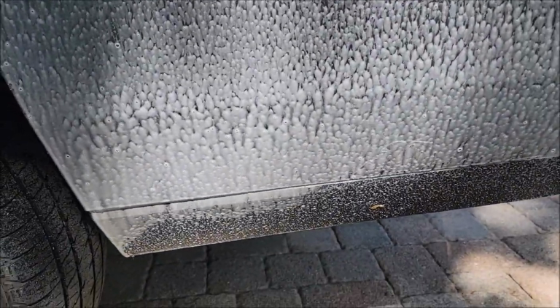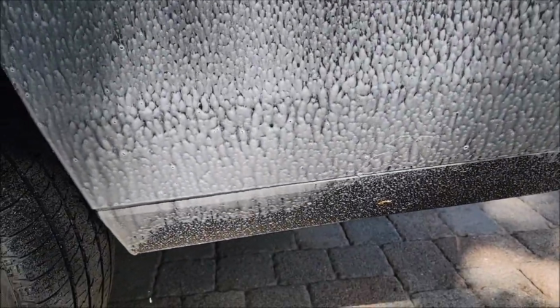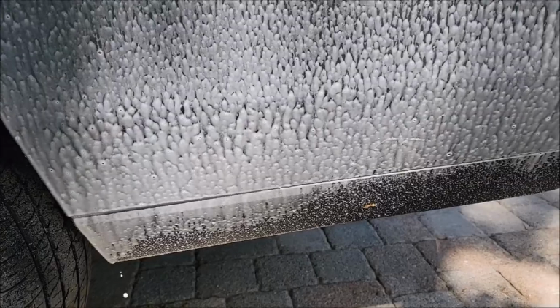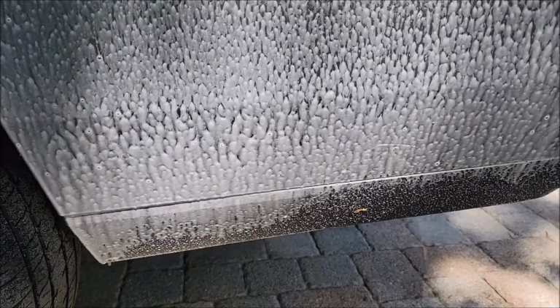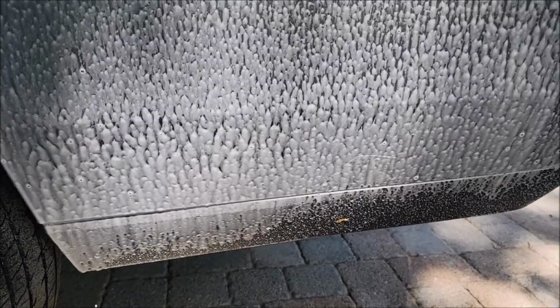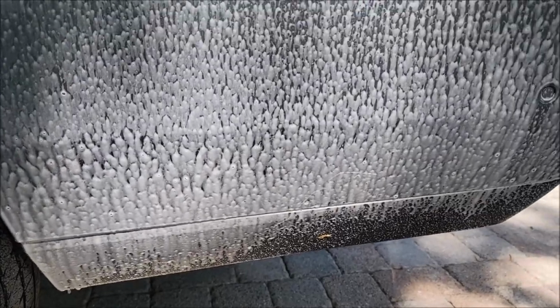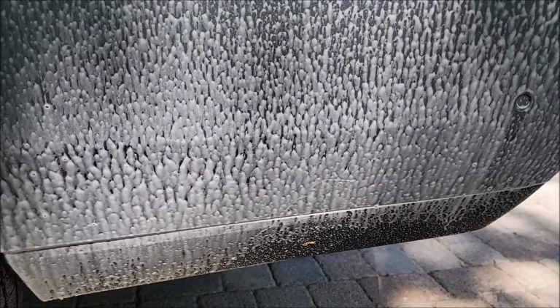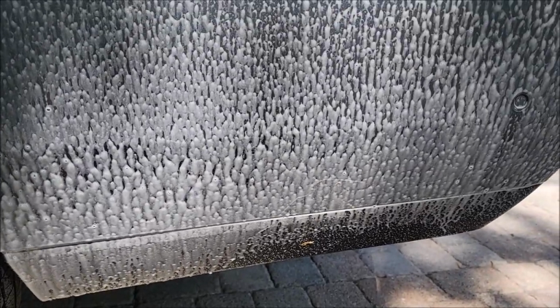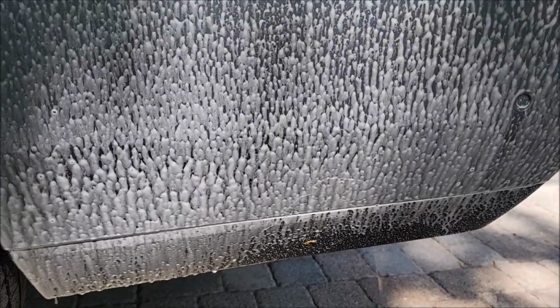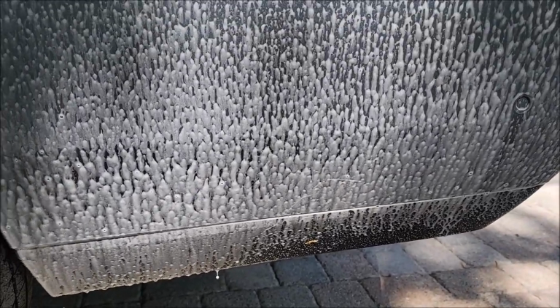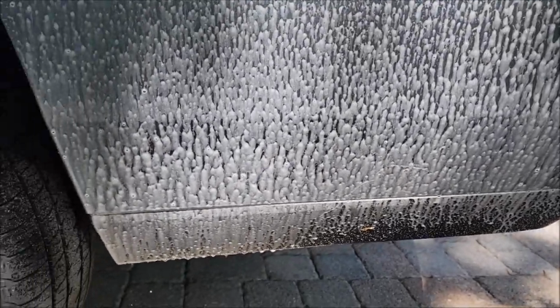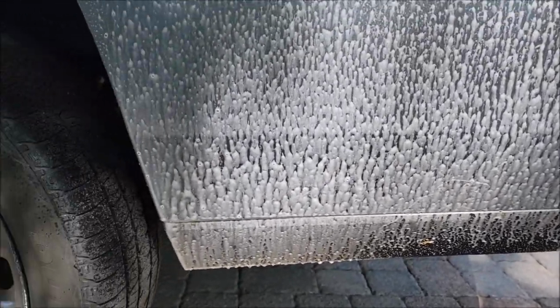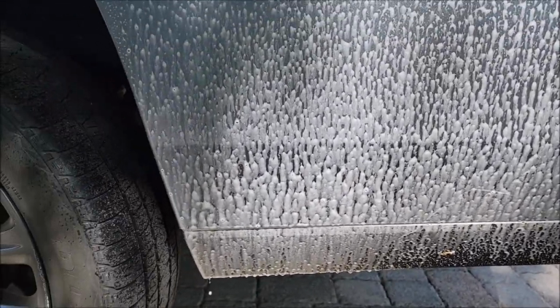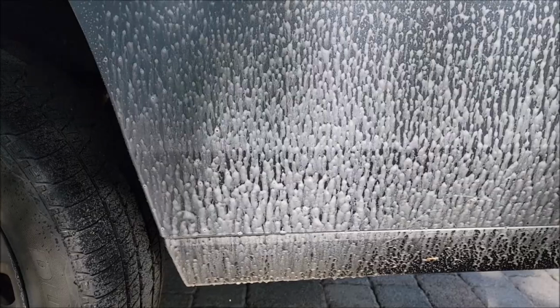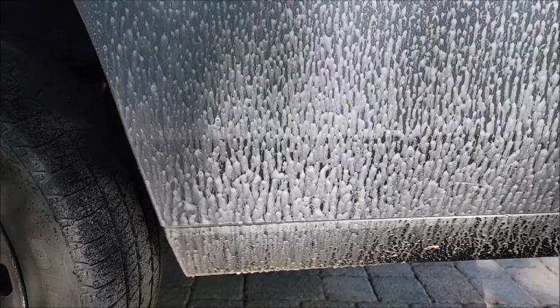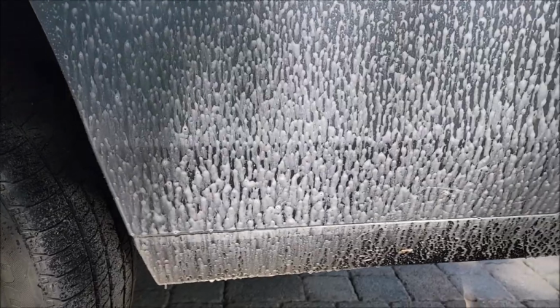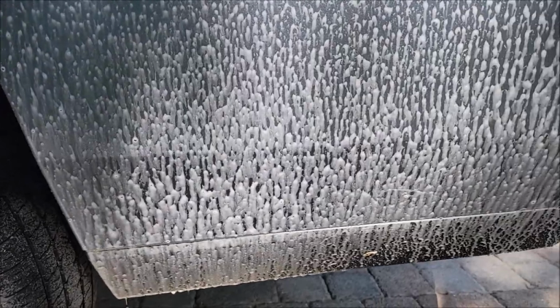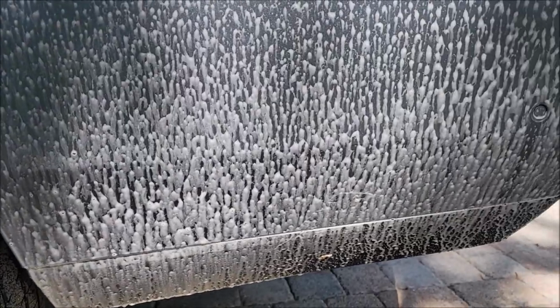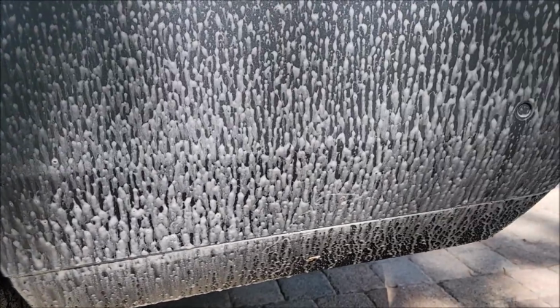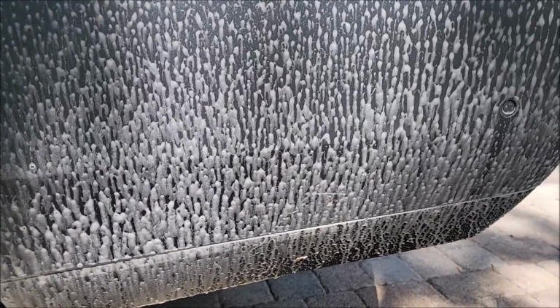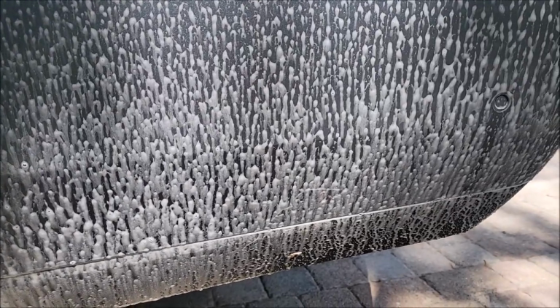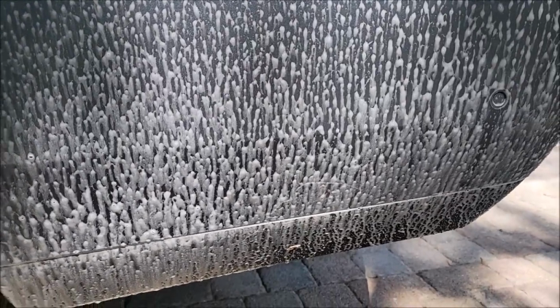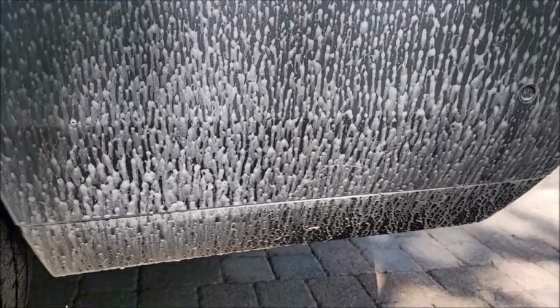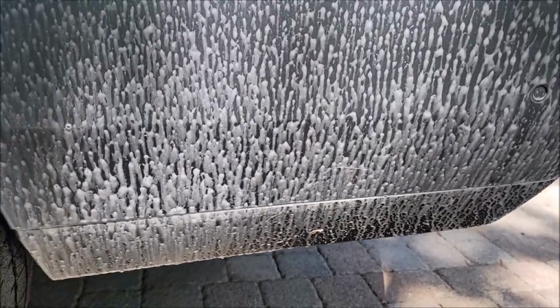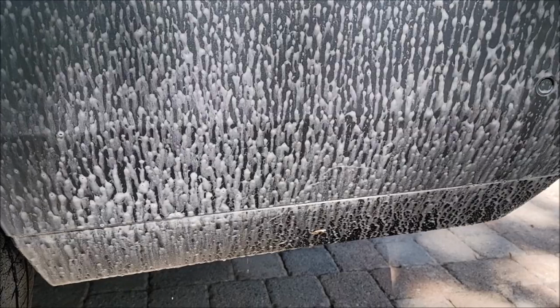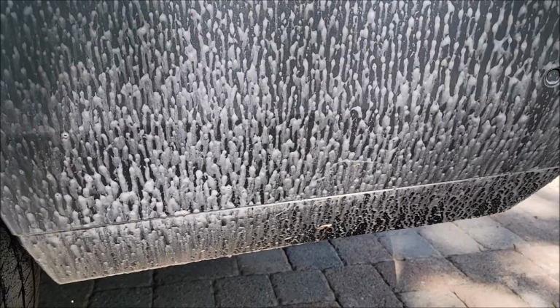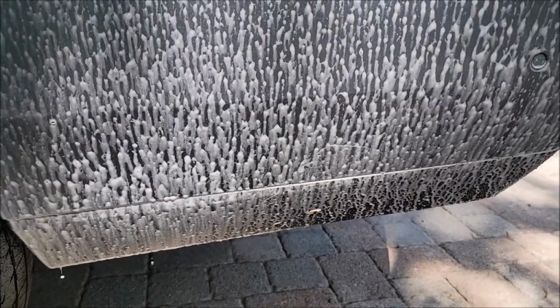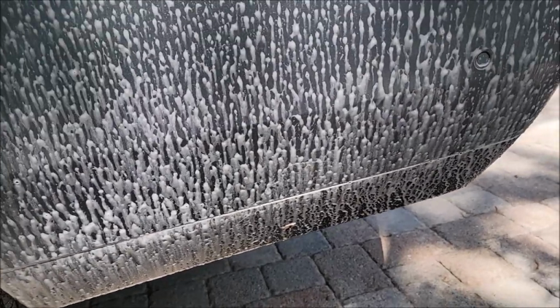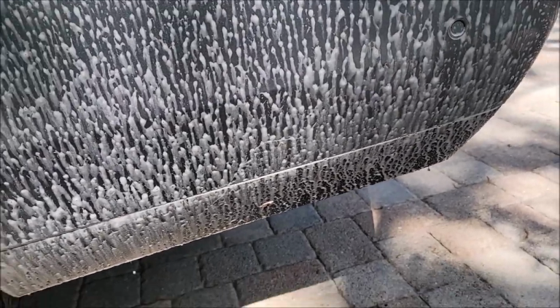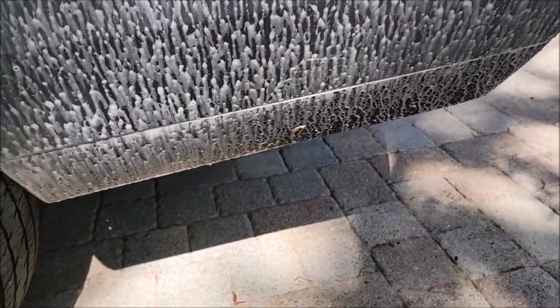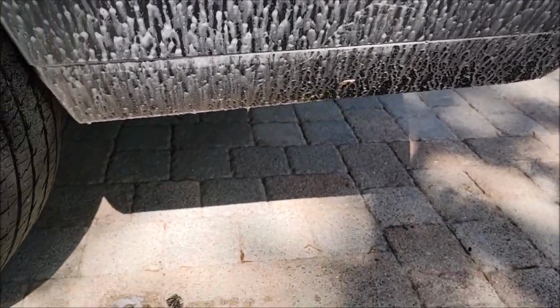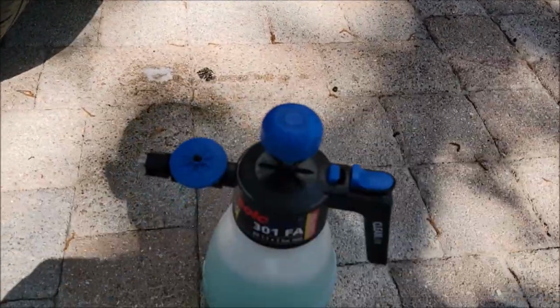It'll stay on longer than just spraying it, and it dissolves the contamination before it runs off the panel — so that's pretty cool. I'm gonna leave that there to dwell, but I just wanted to show you guys this foaming sprayer. It's pretty awesome.